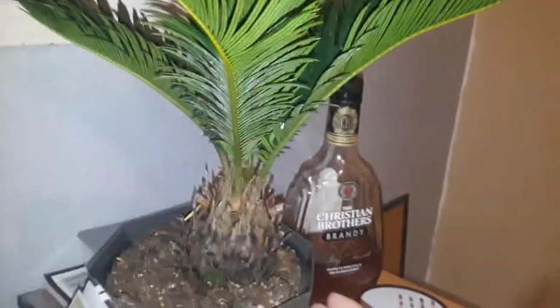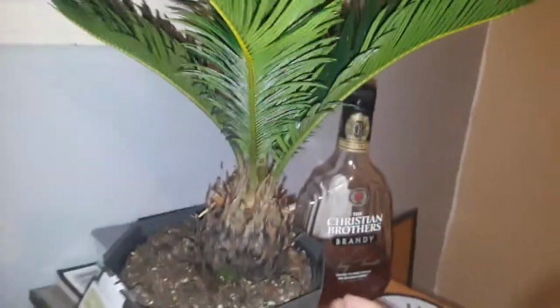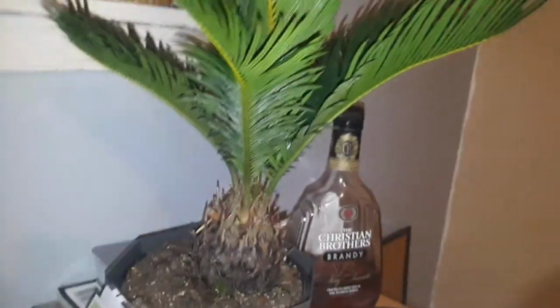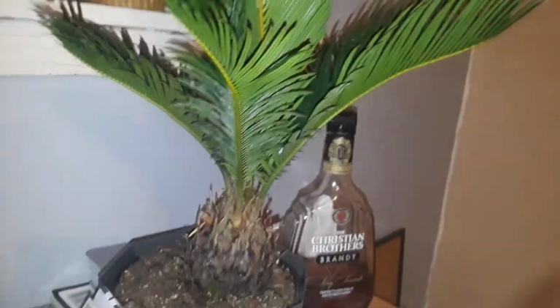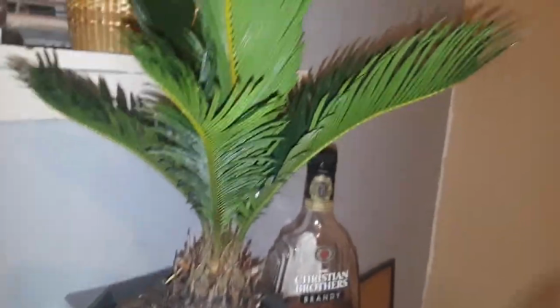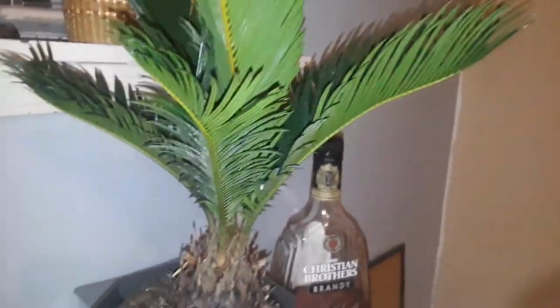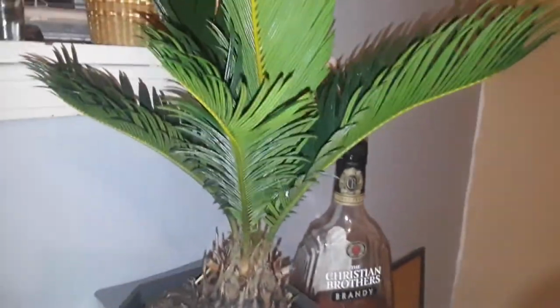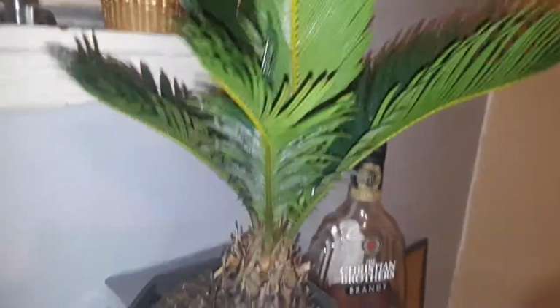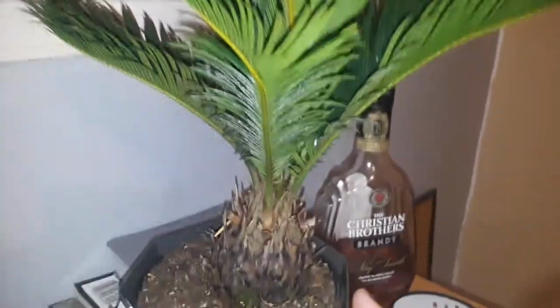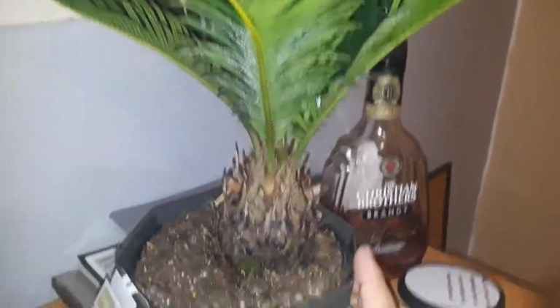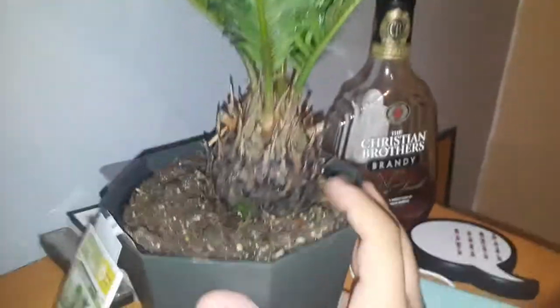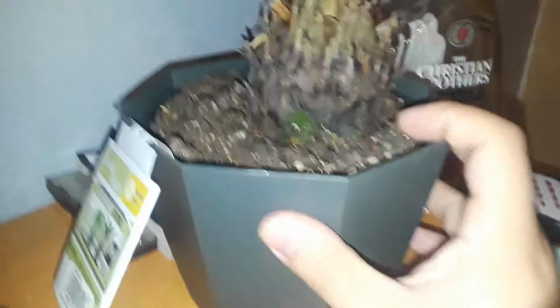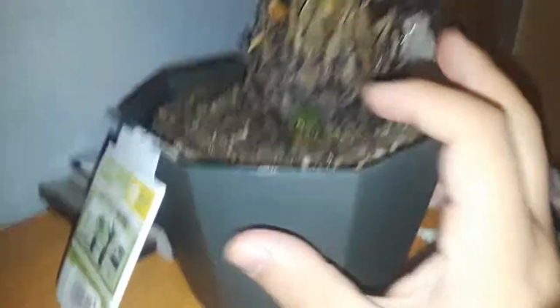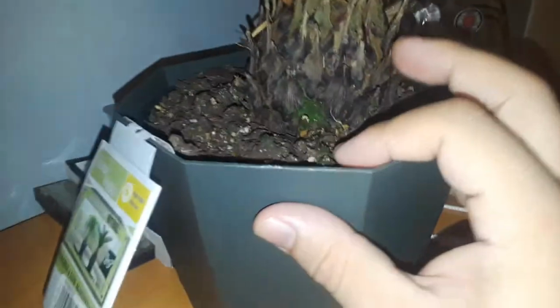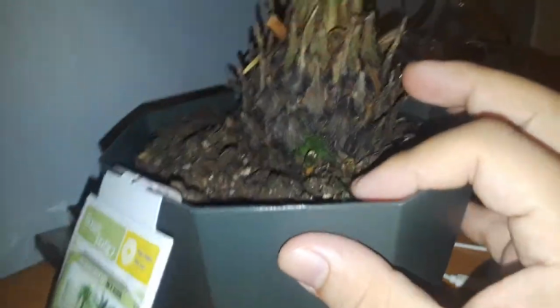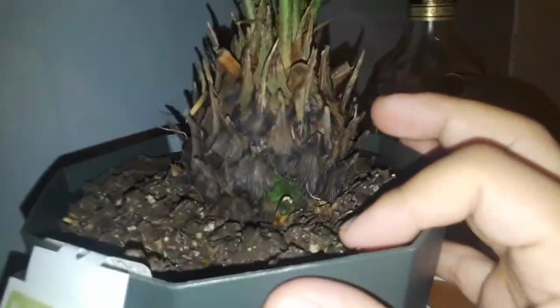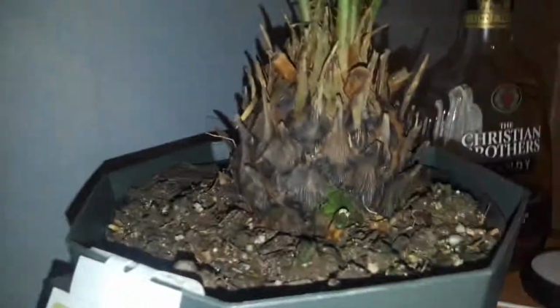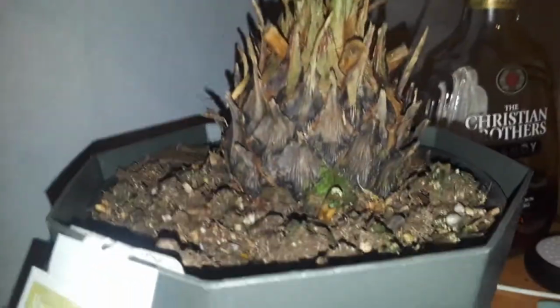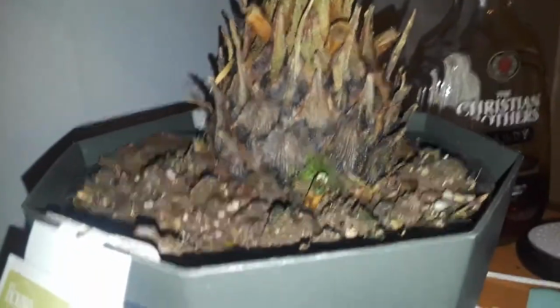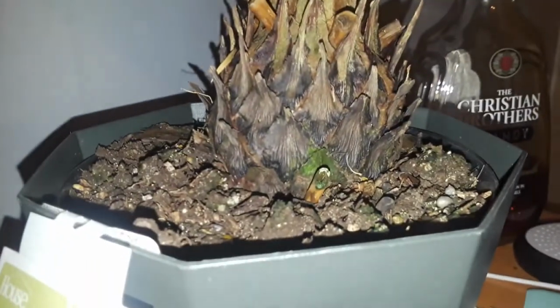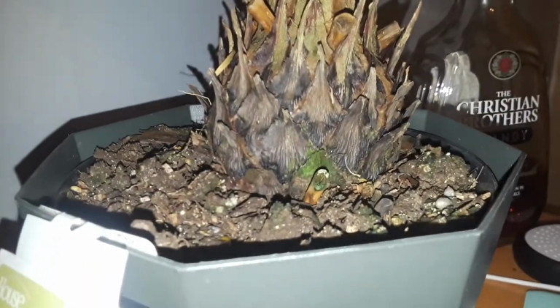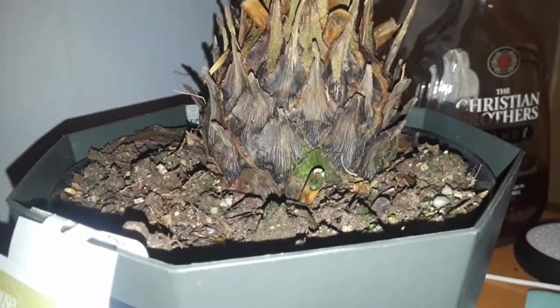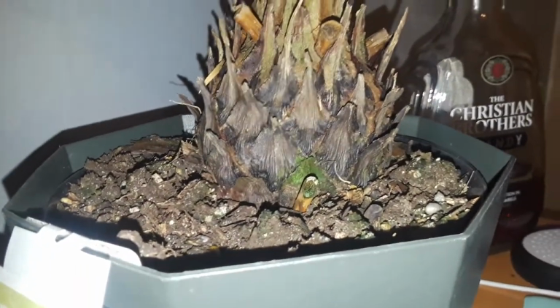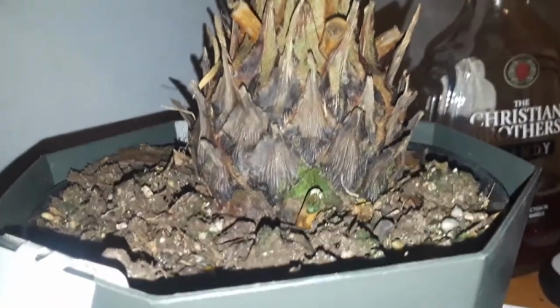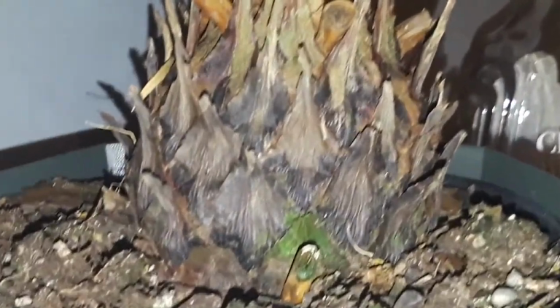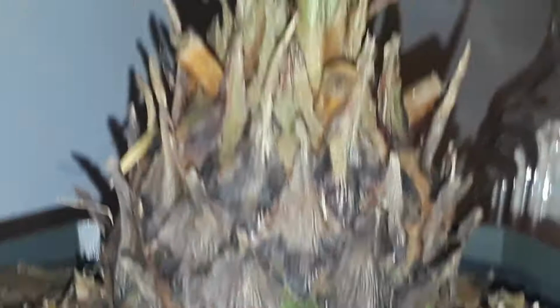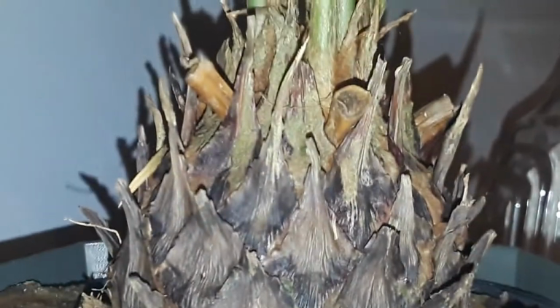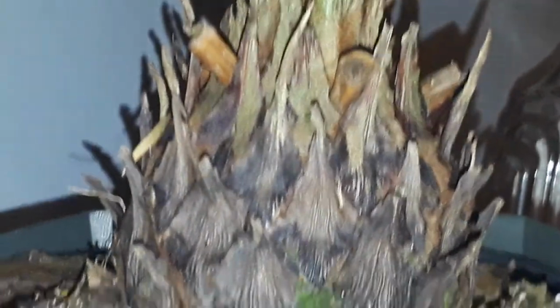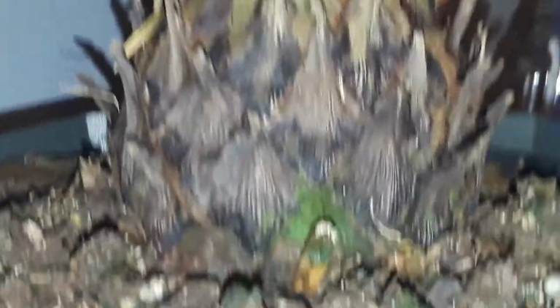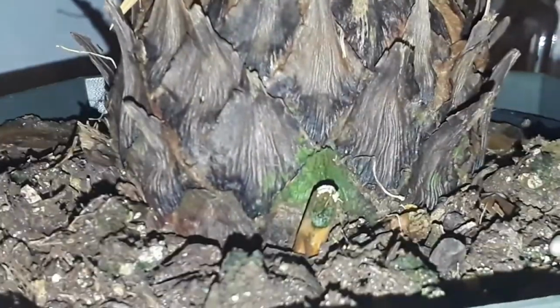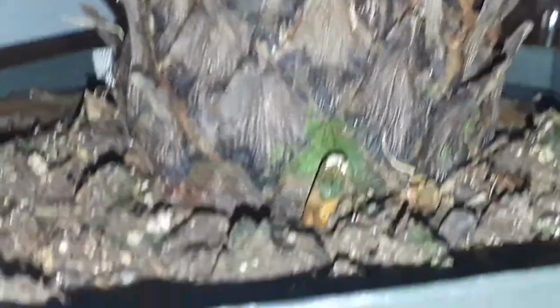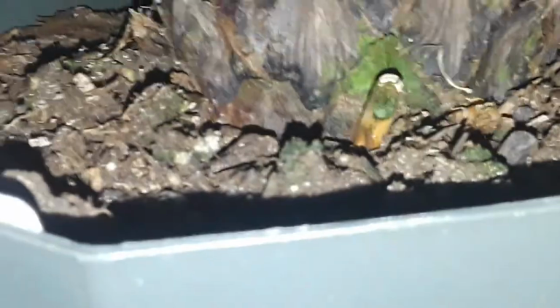What is up guys, YouTube 333 here — like, subscribe, and share. I bought this plant at Home Depot, check it out, really cool.